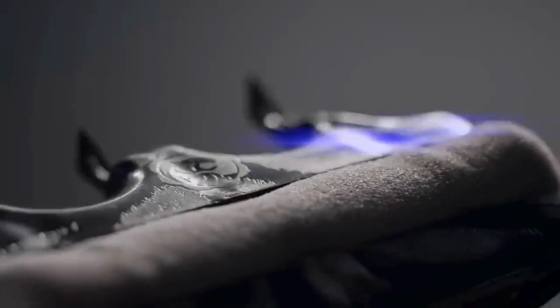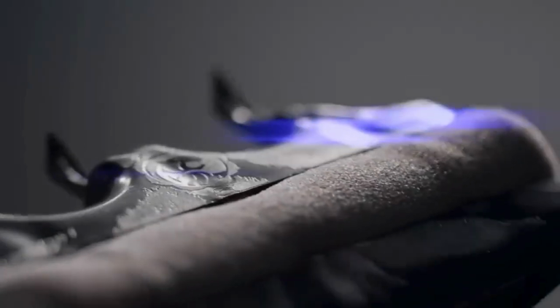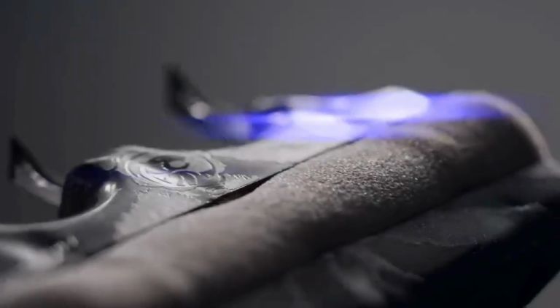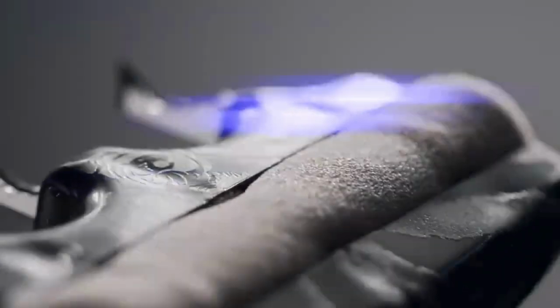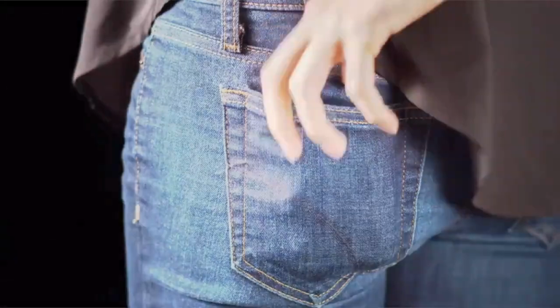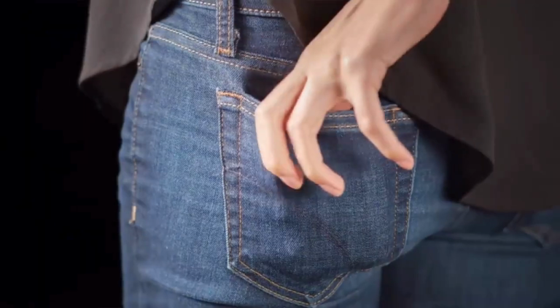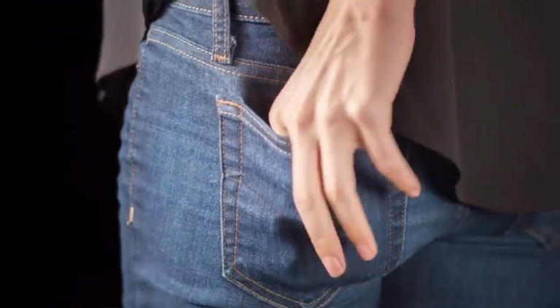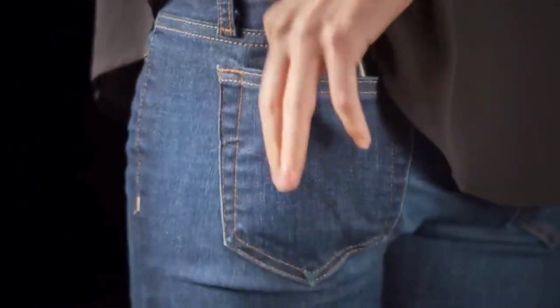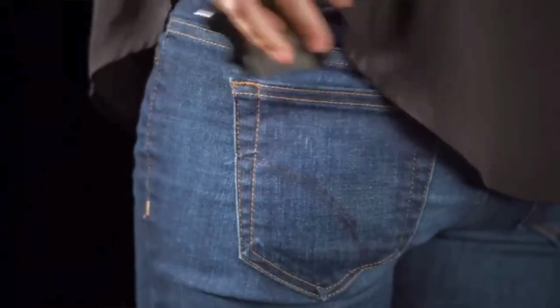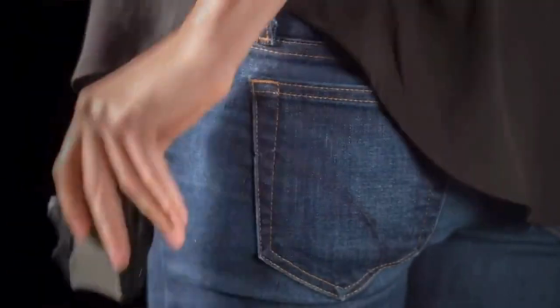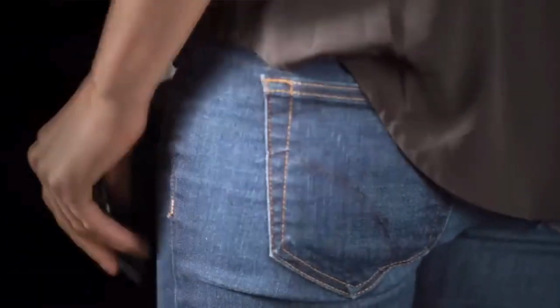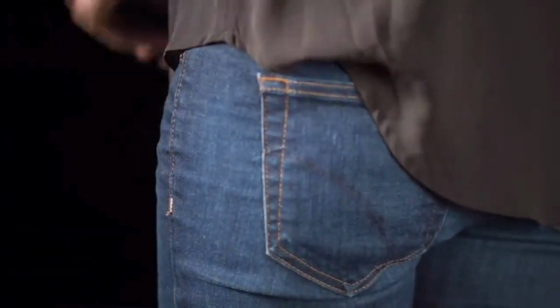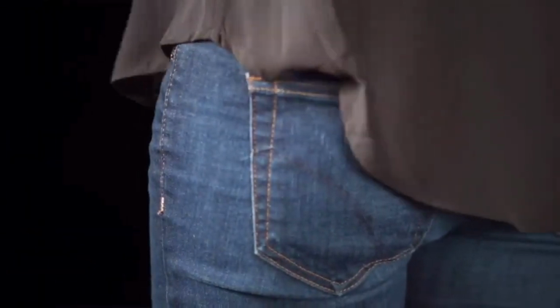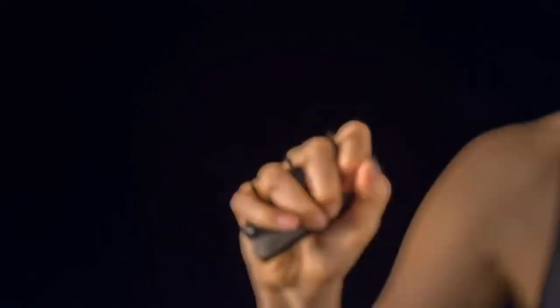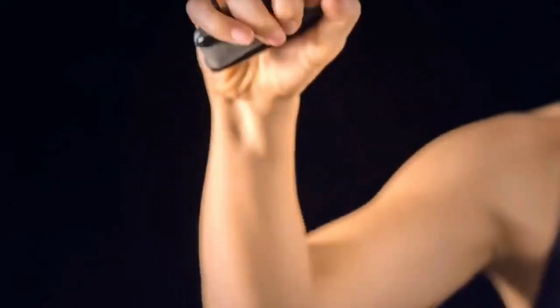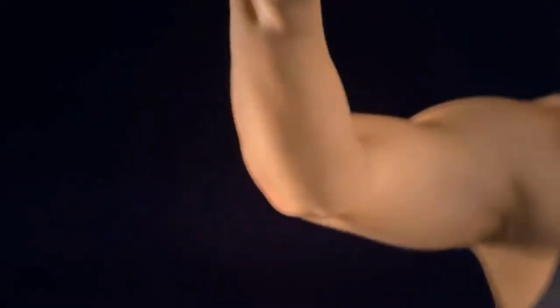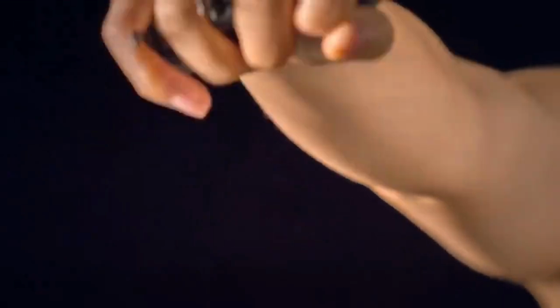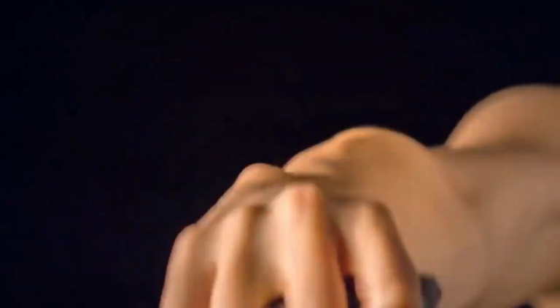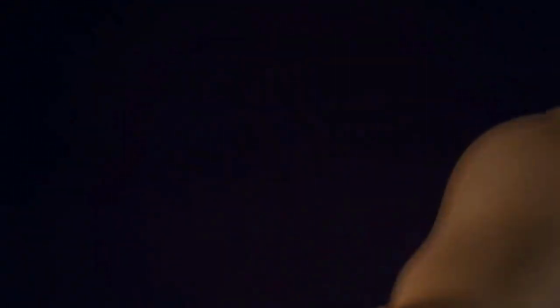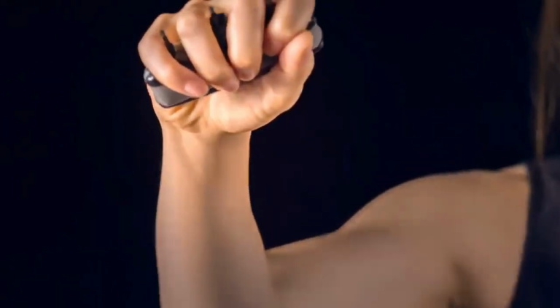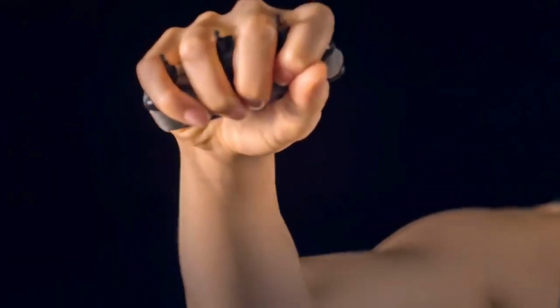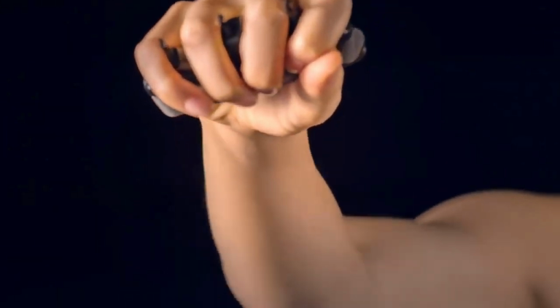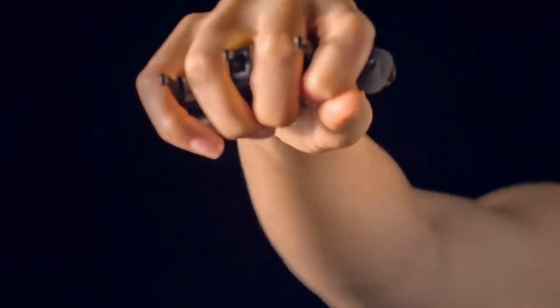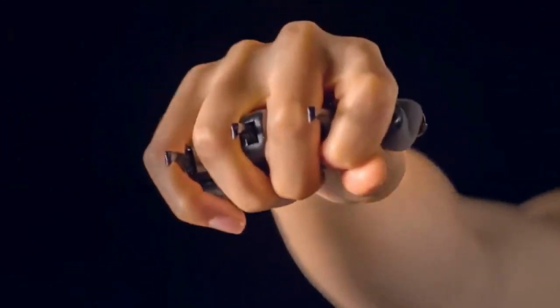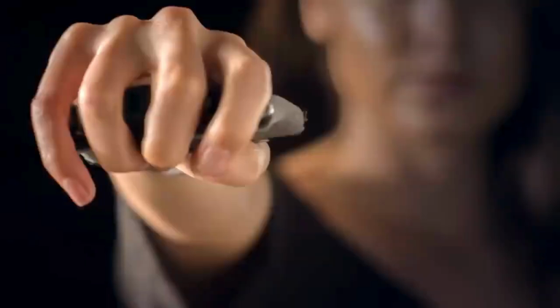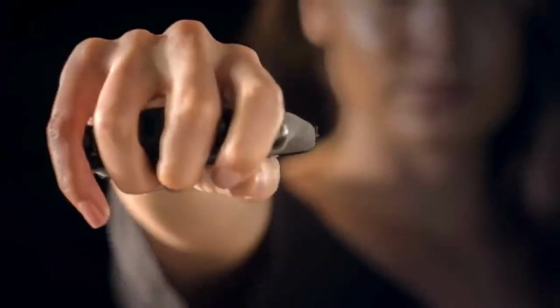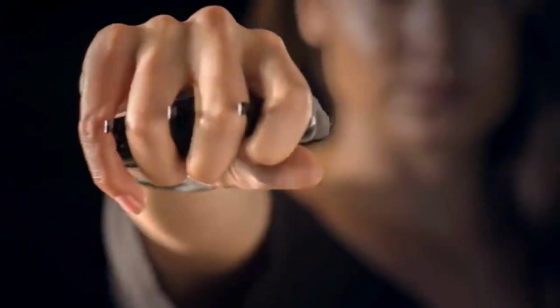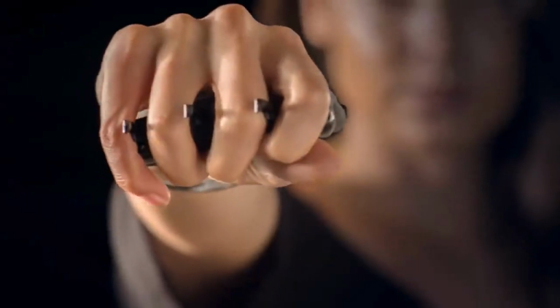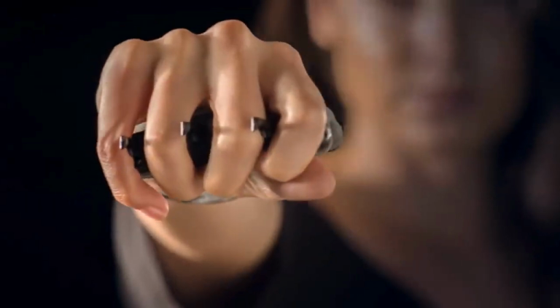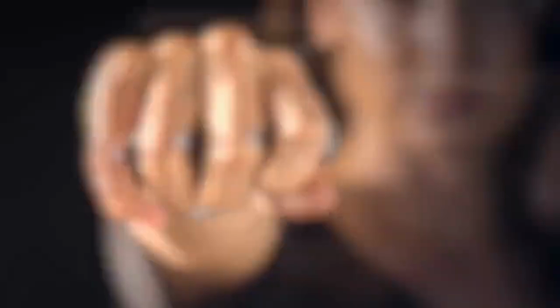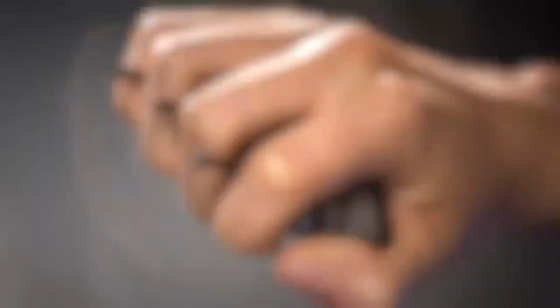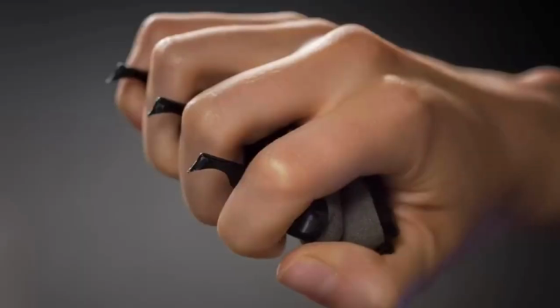This innovative tool gives you peace of mind wherever you go. With Tiger Lady by your side, you've got an extra layer of security that fits right in your palm.